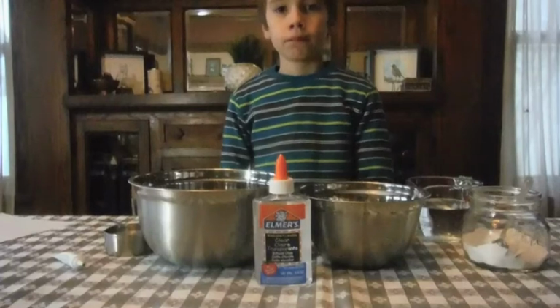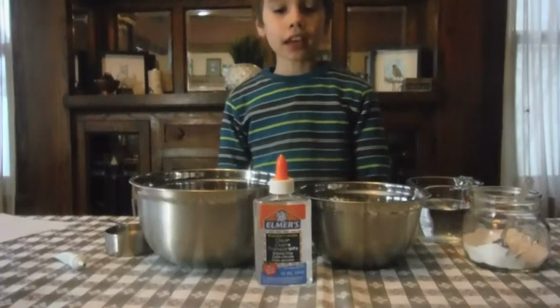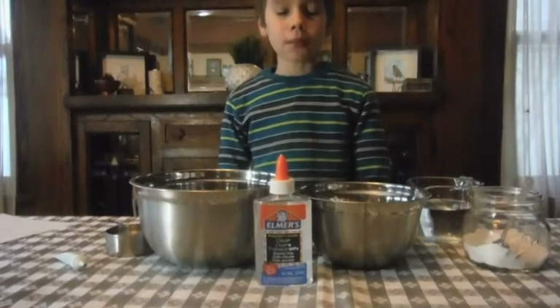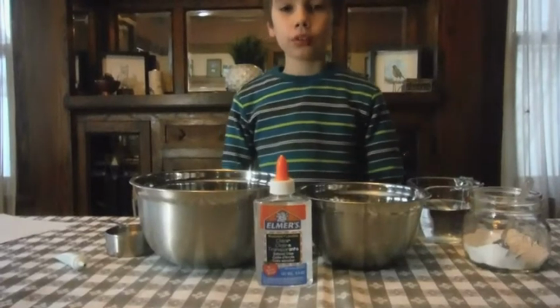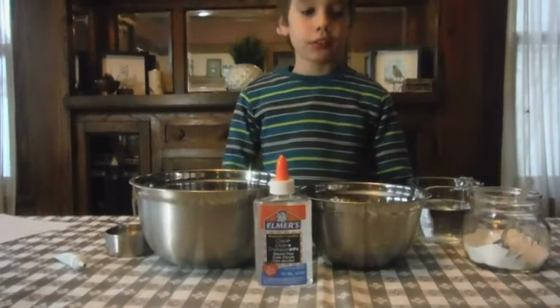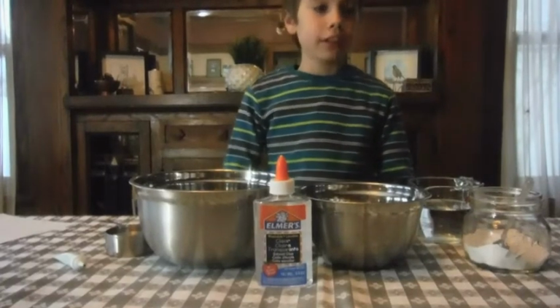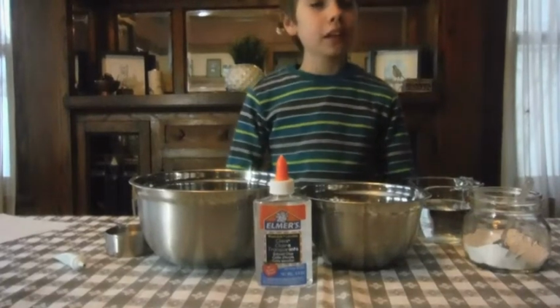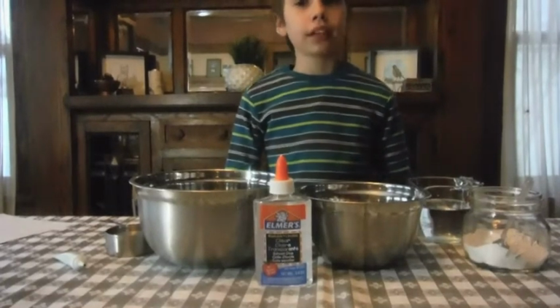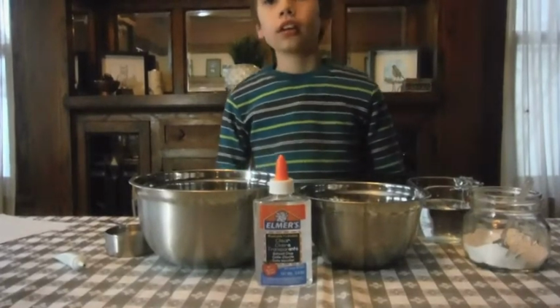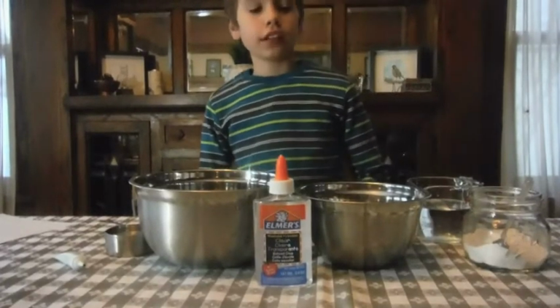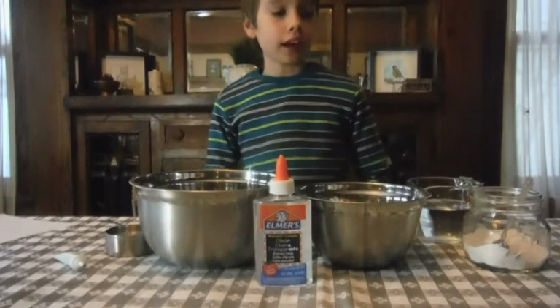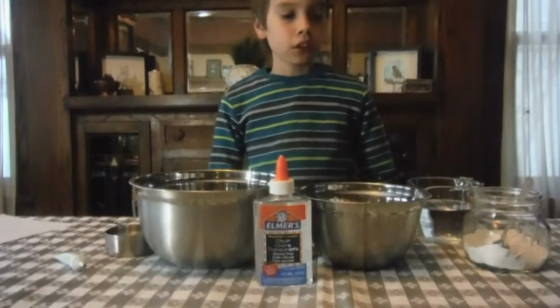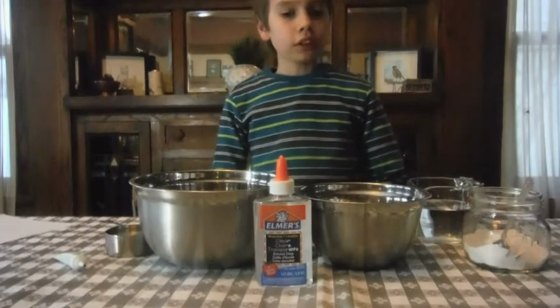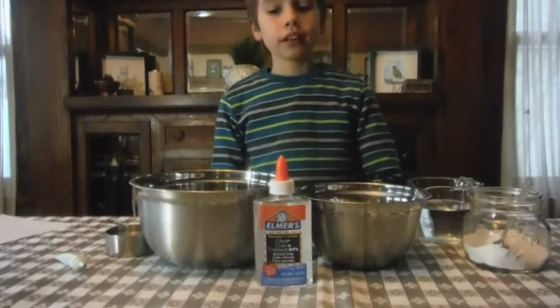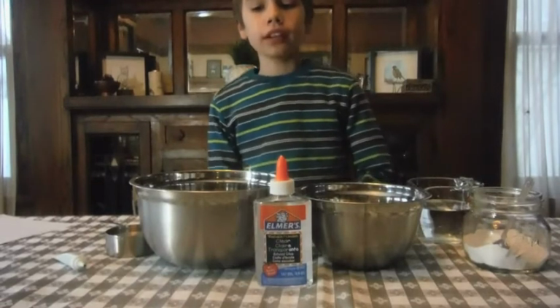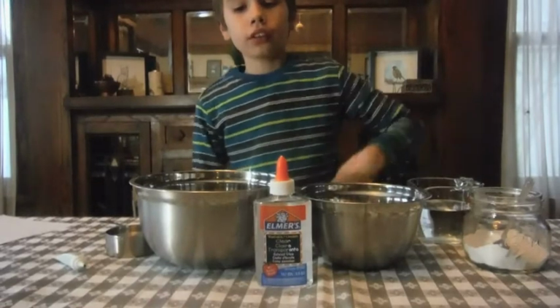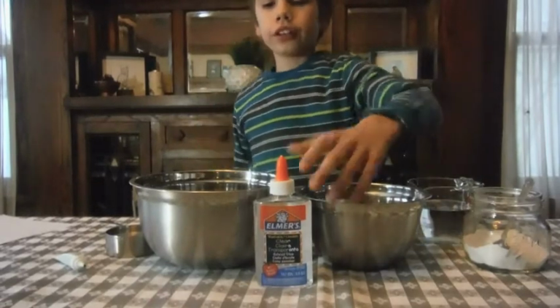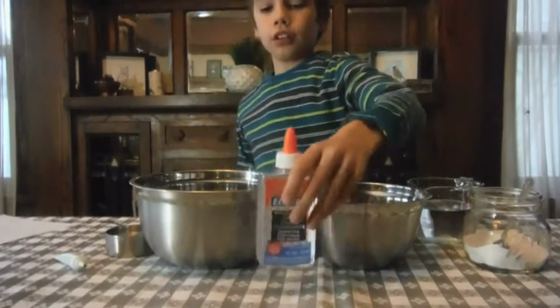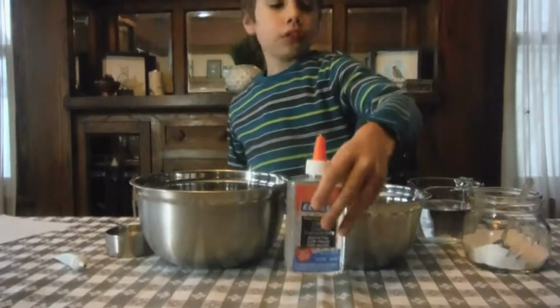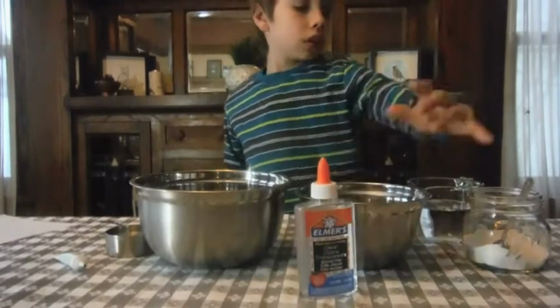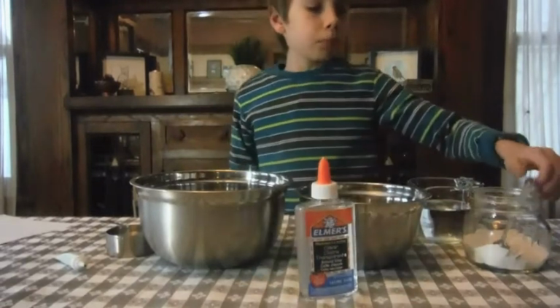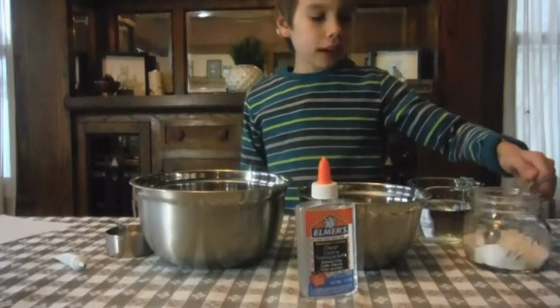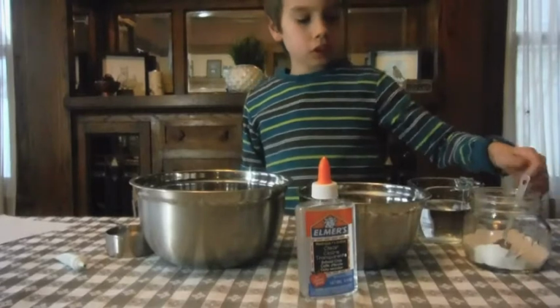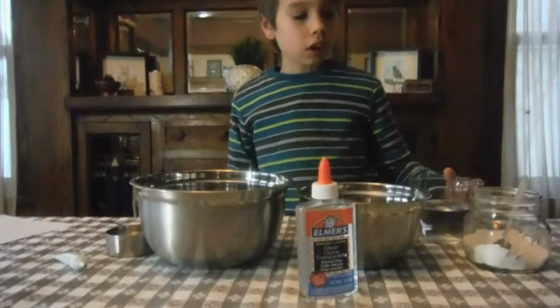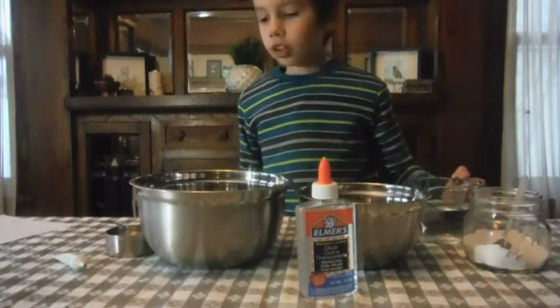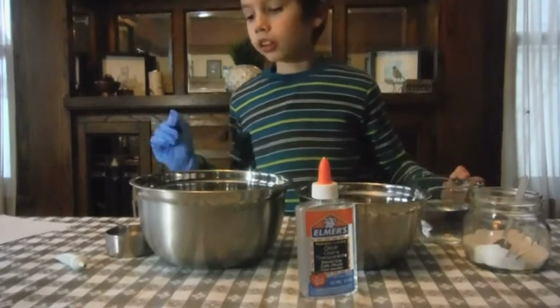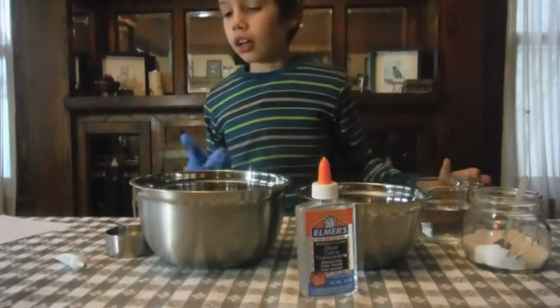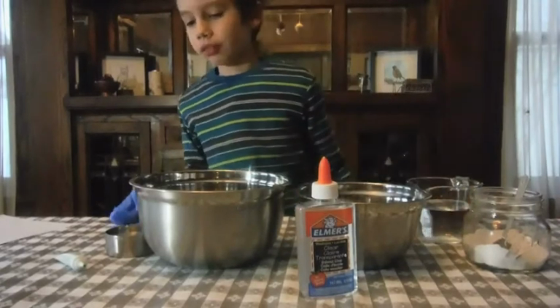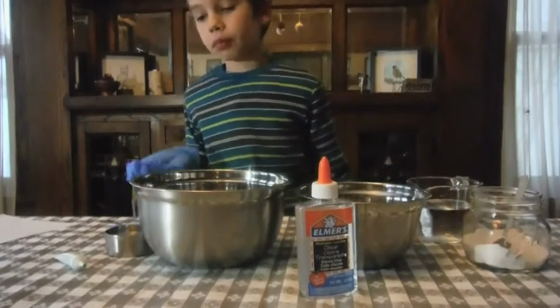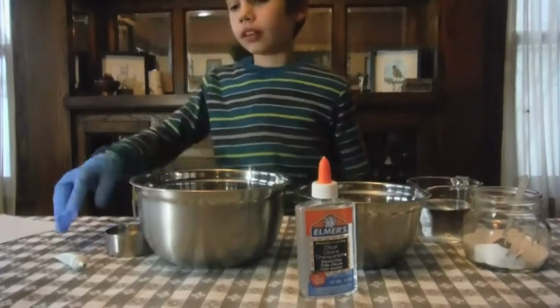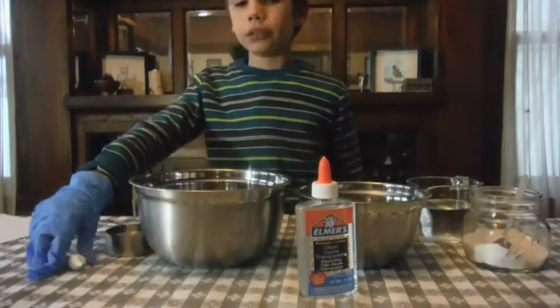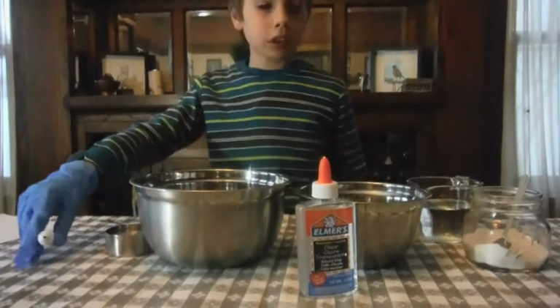Hey guys, welcome back to another video. Today we're making alien slime. The ingredients that we'll need are clear glue, borax, a full cup of water, a half cup of water, and green food coloring.